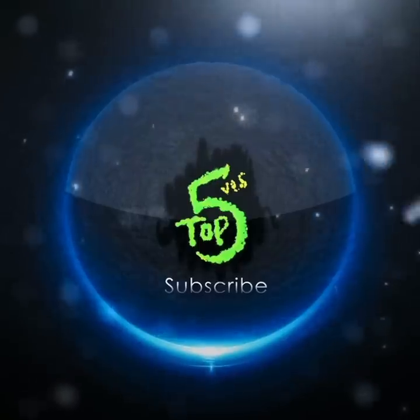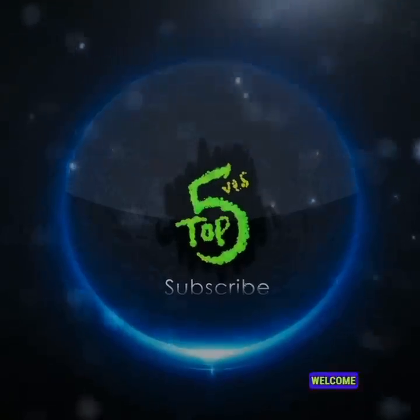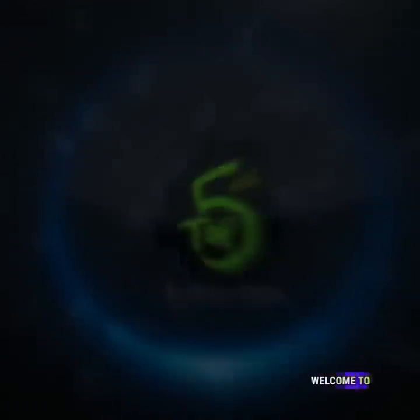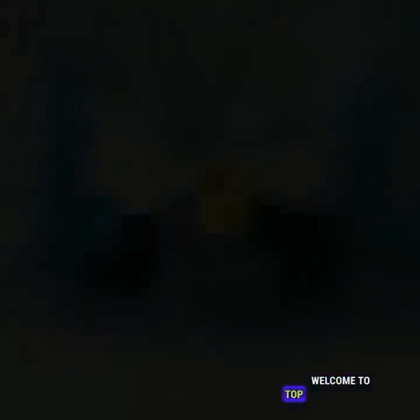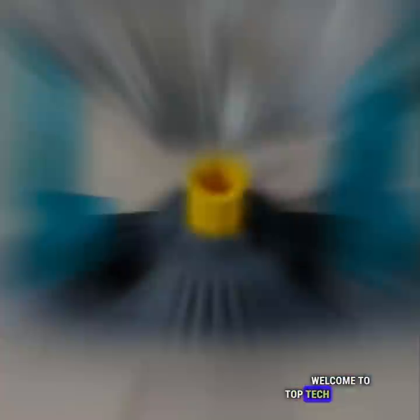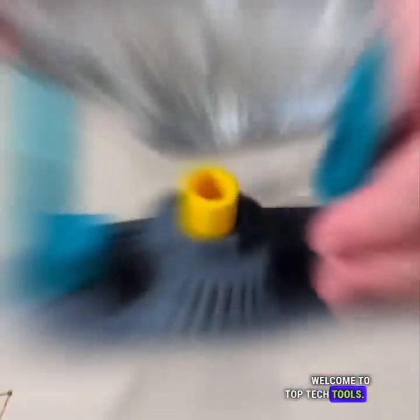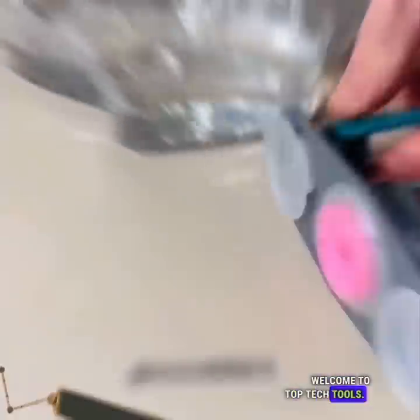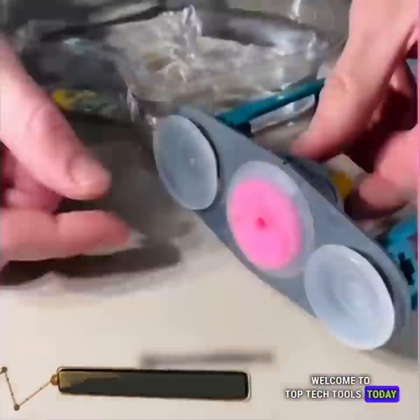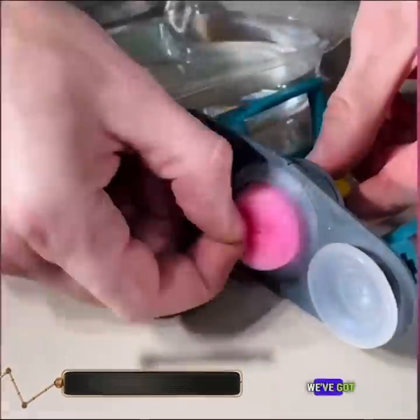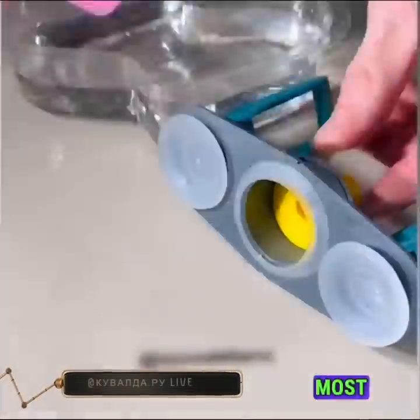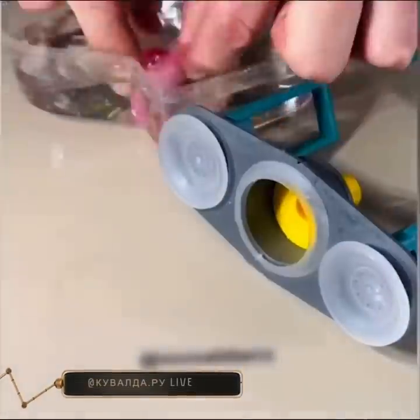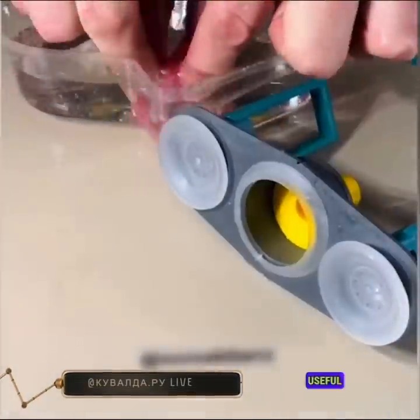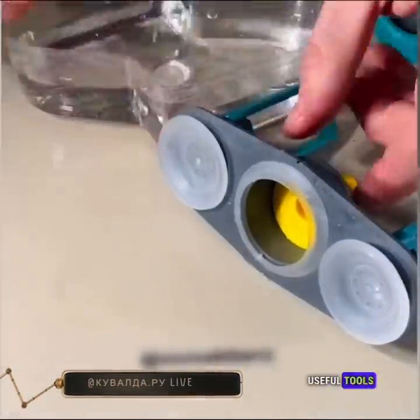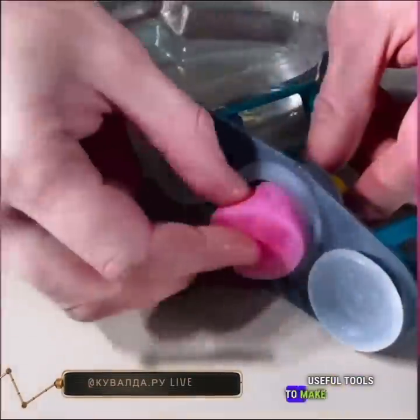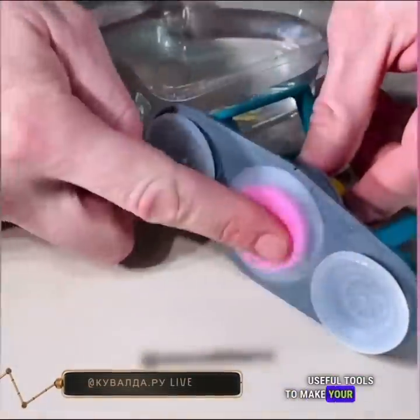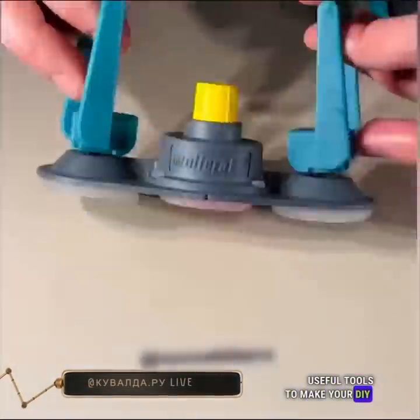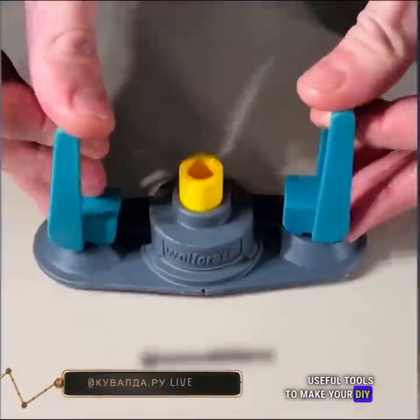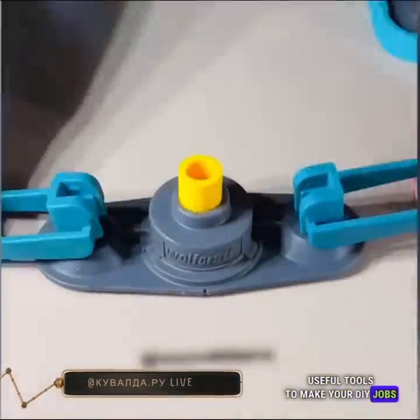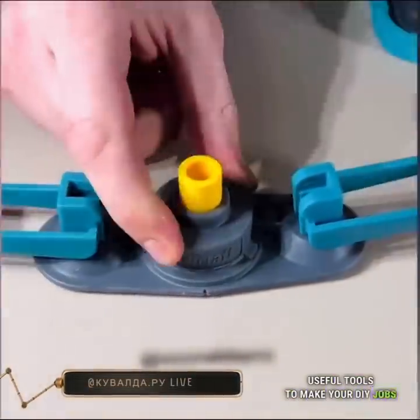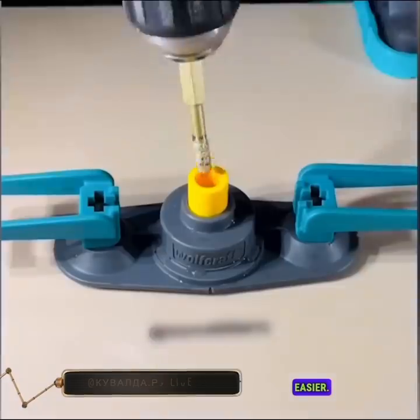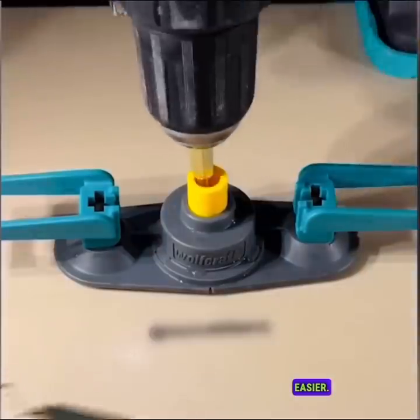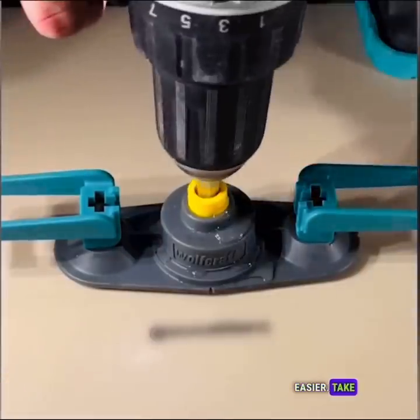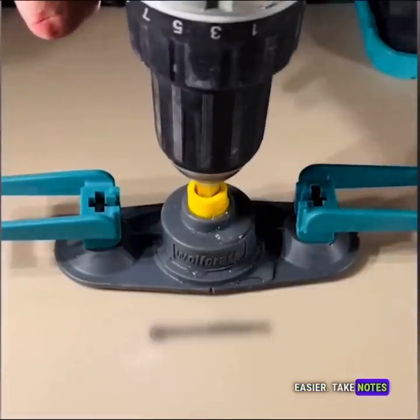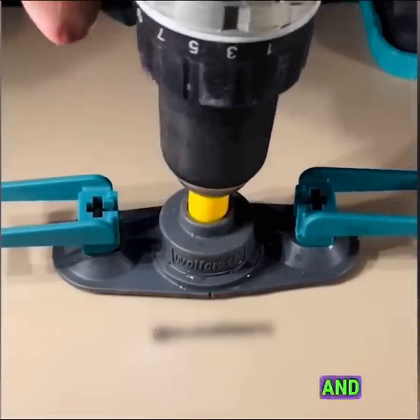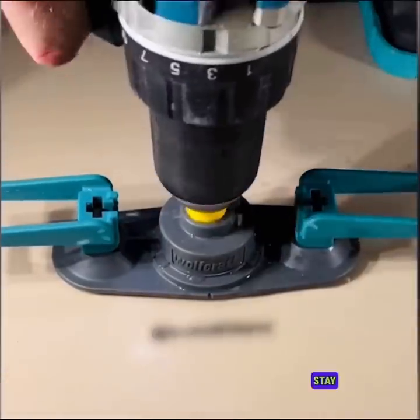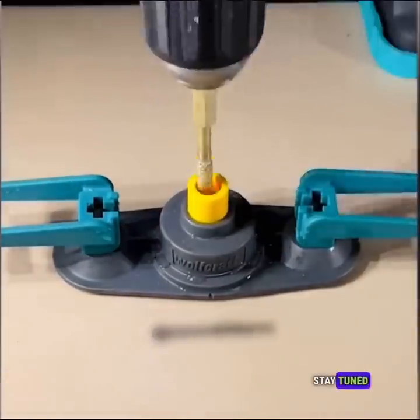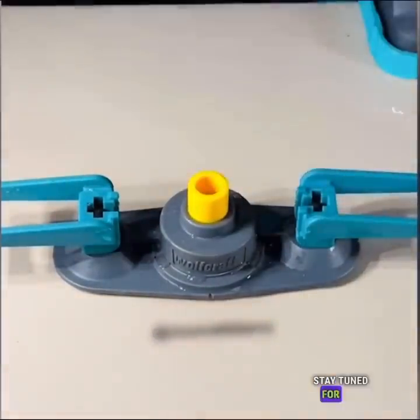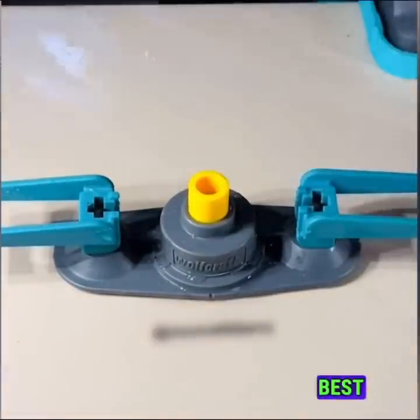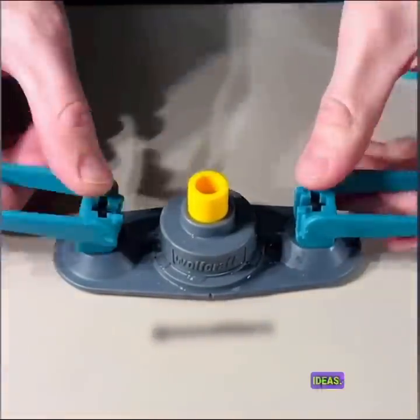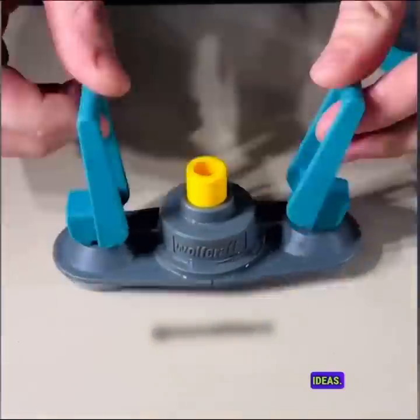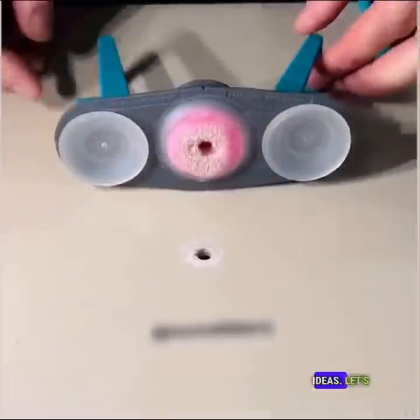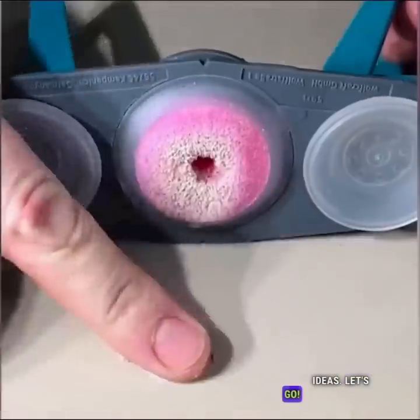Welcome to Top Tech Tools. Today we've got the most useful tools to make your DIY jobs easier. Take notes and stay tuned for the best ideas. Let's go!